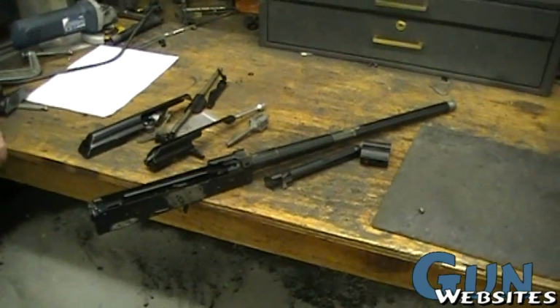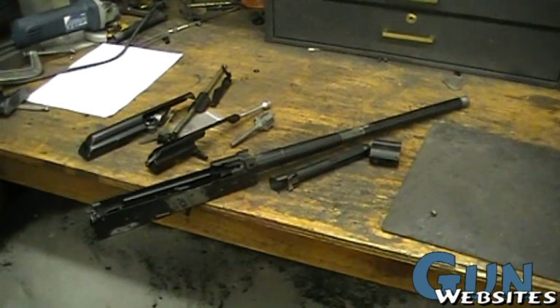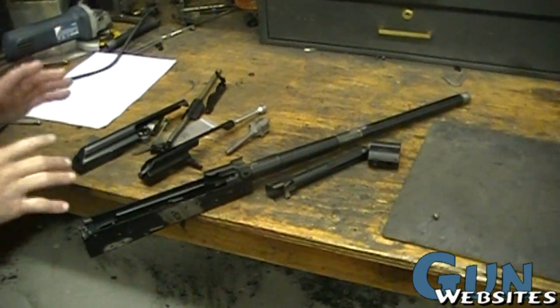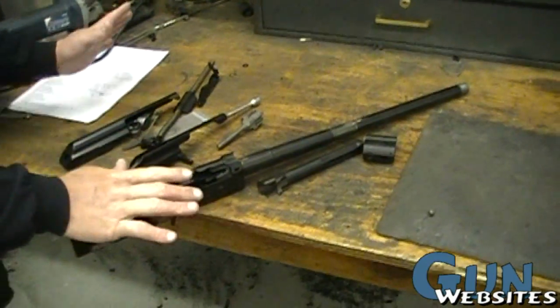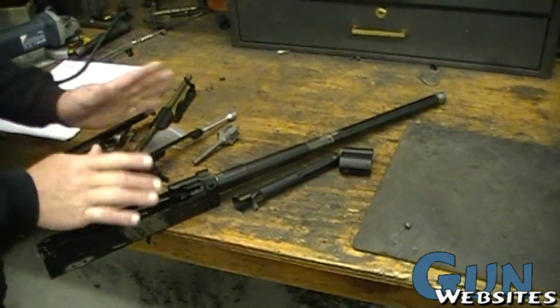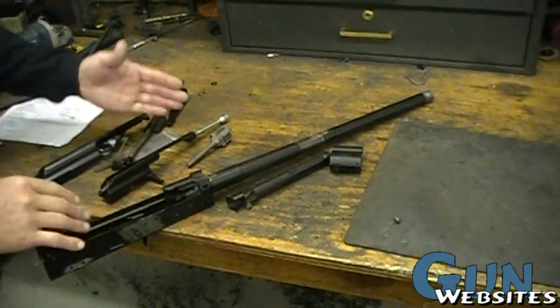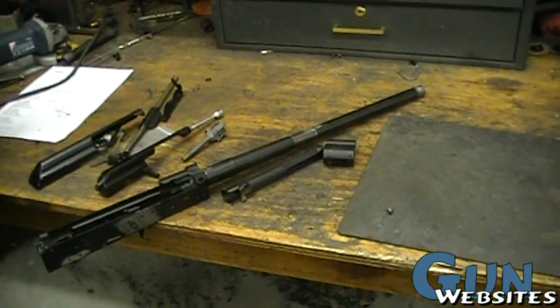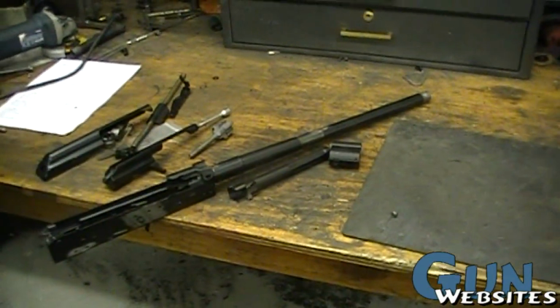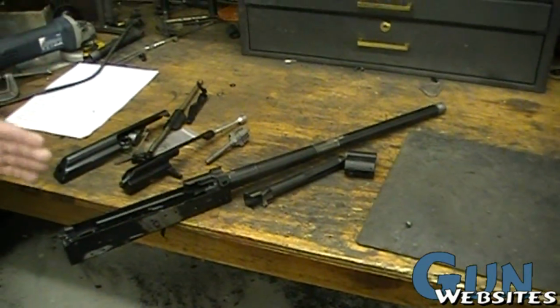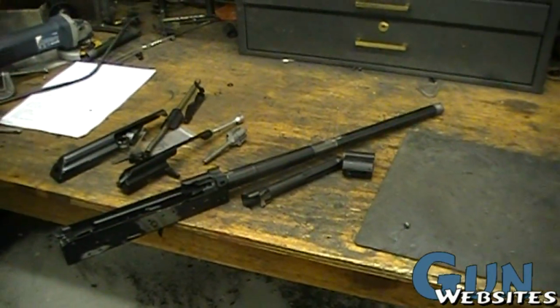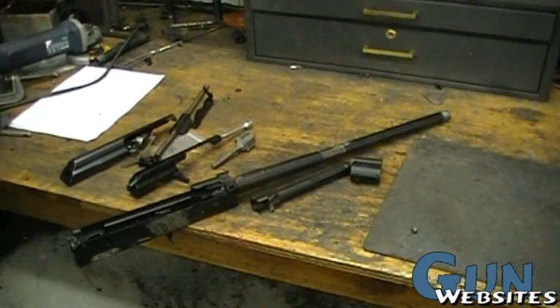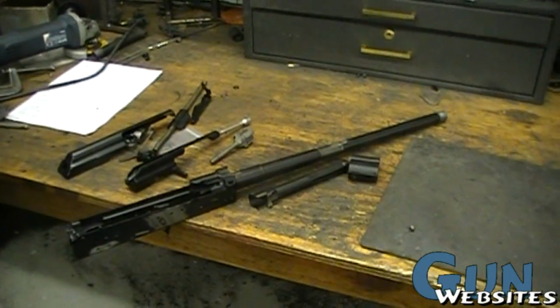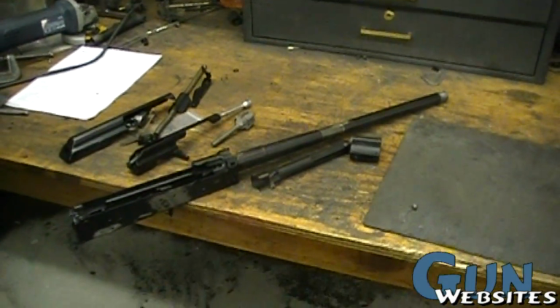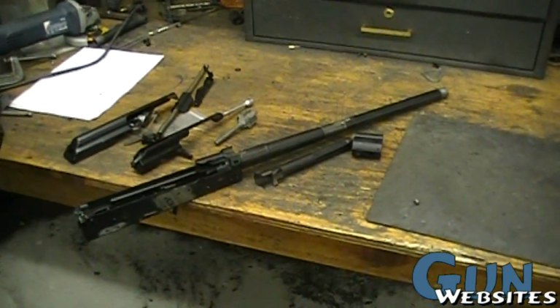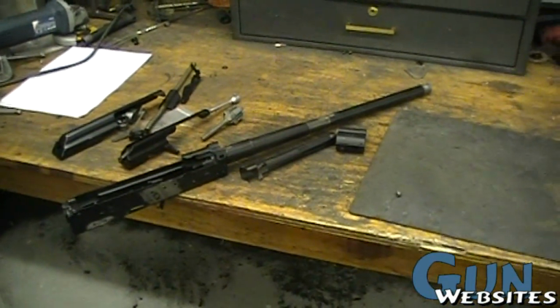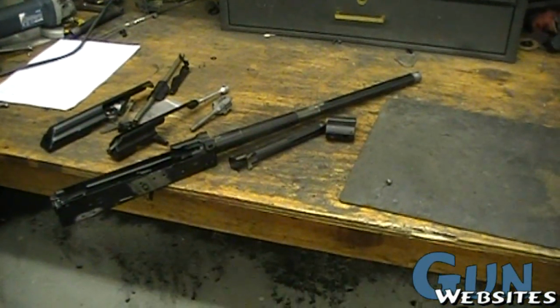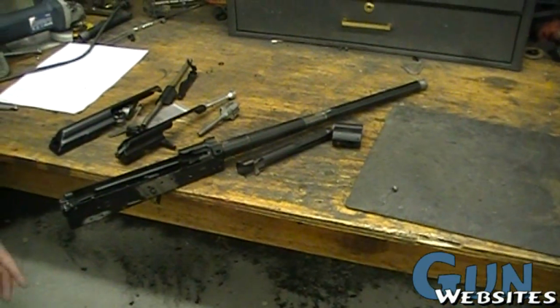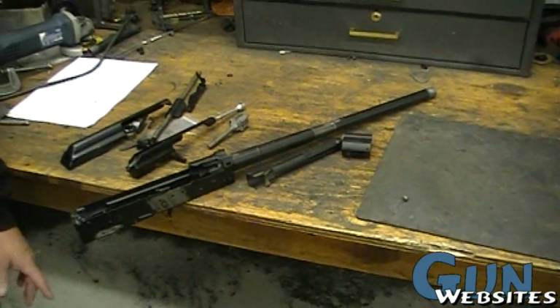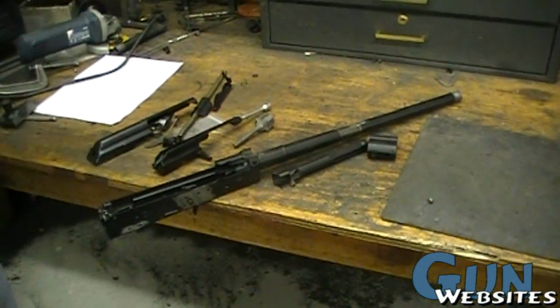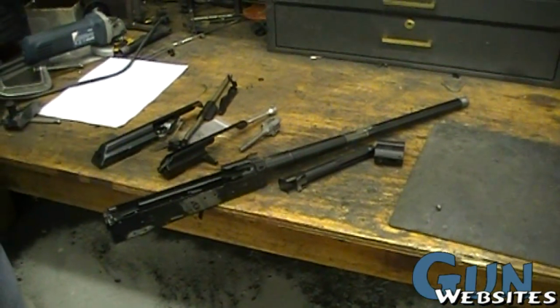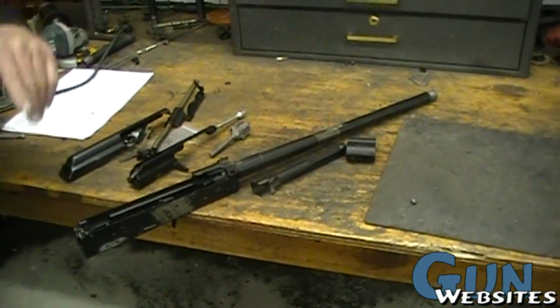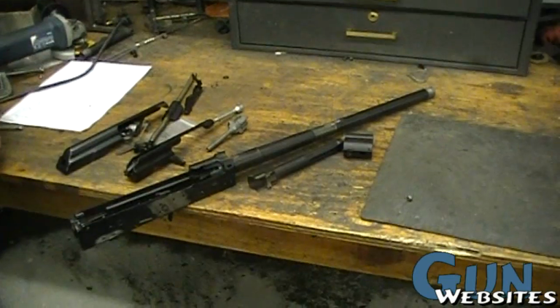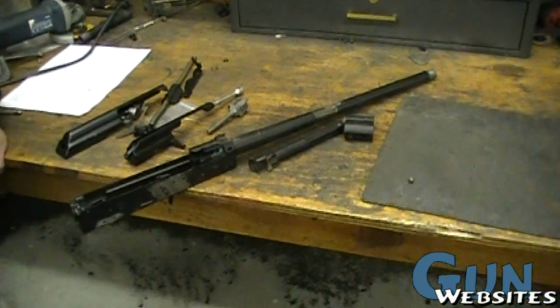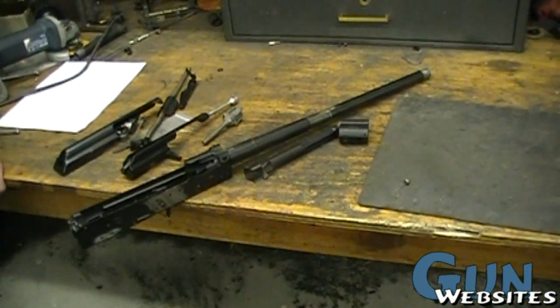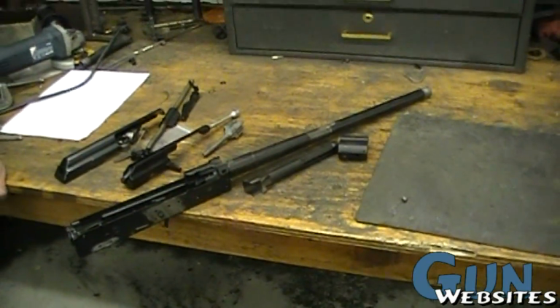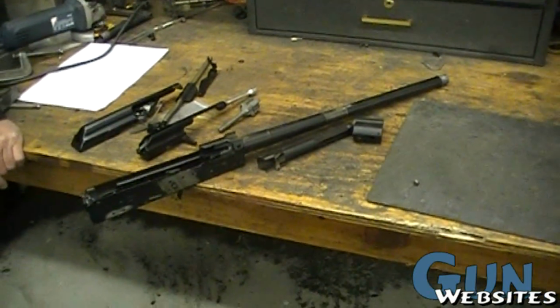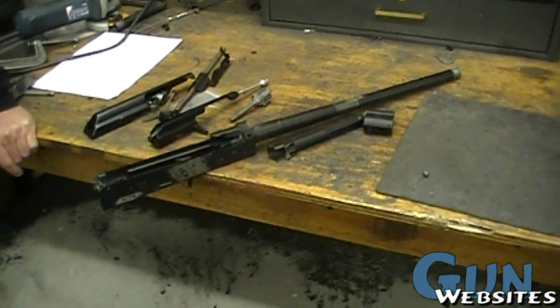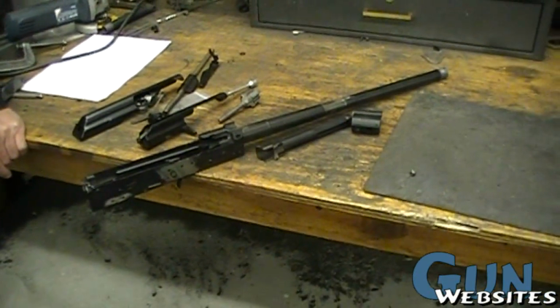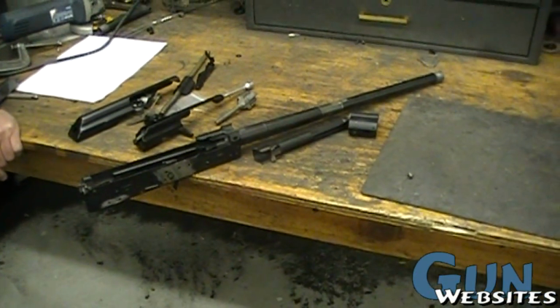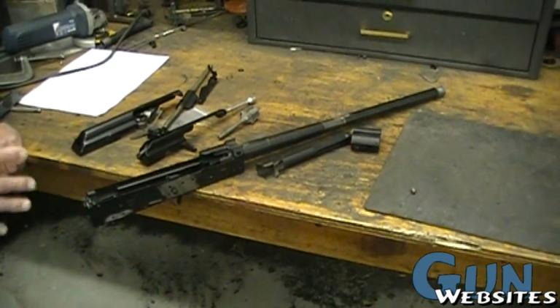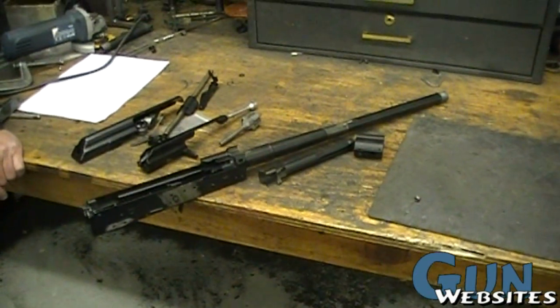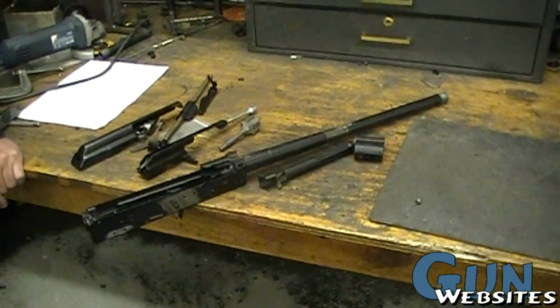I do one at a time. There'll be one gun done and then sandblasted. It goes on the table, and after I get about six or eight, then I paint — eight or so. So they do kind of go out in batches, but they get built one at a time.